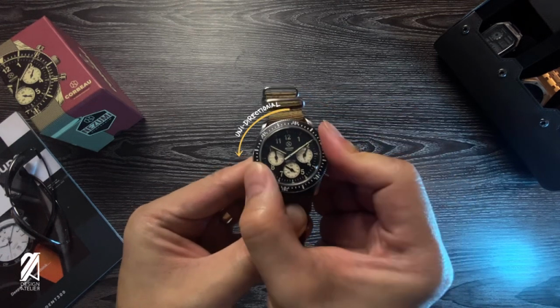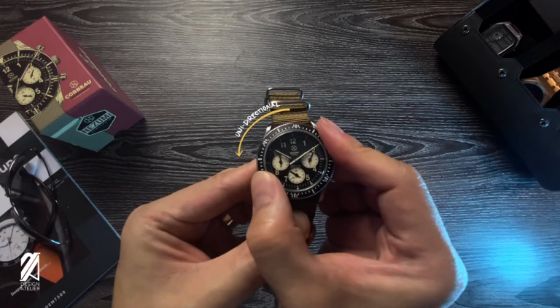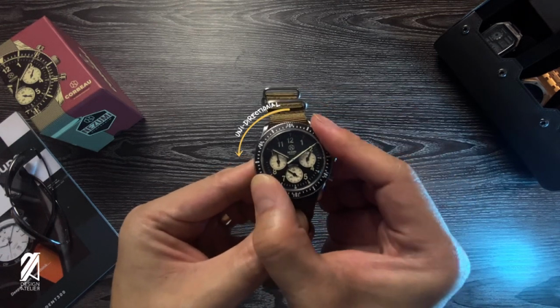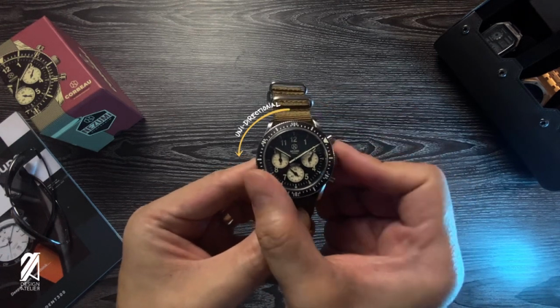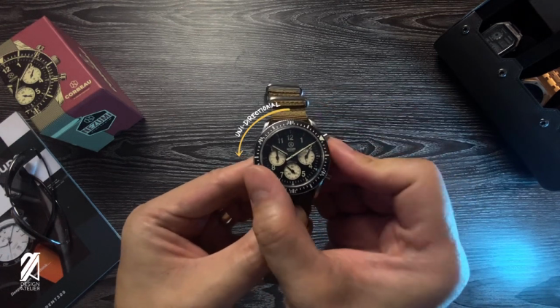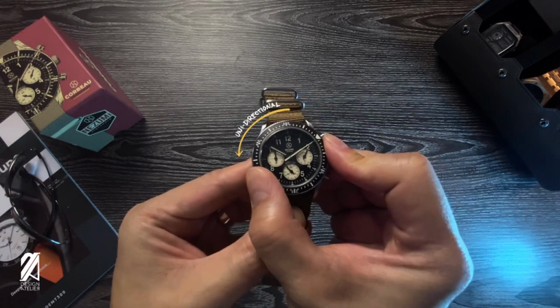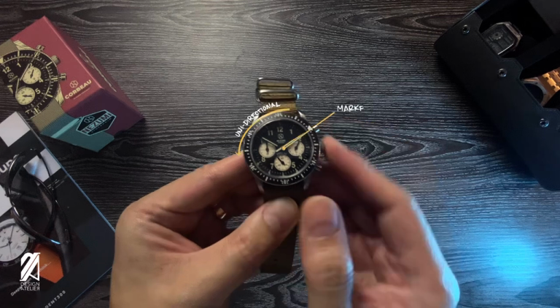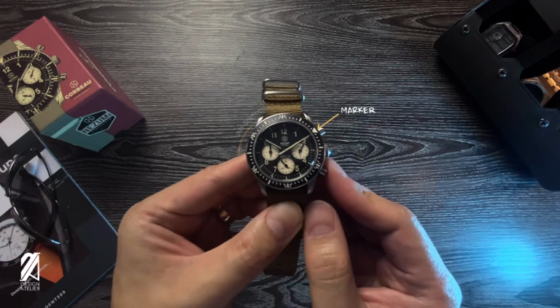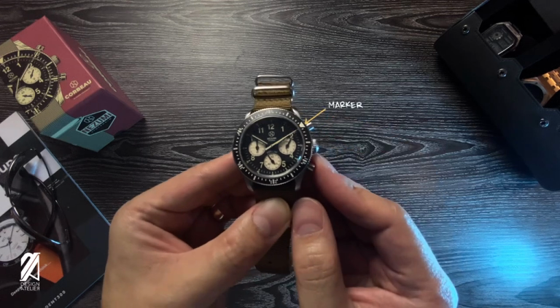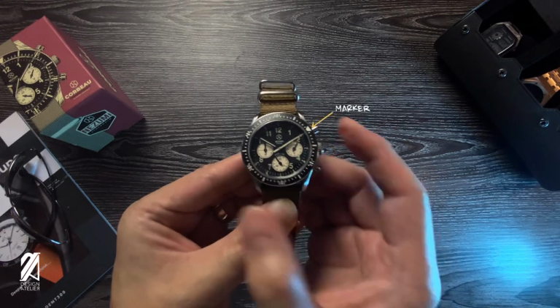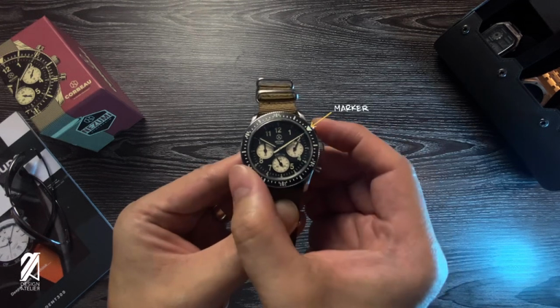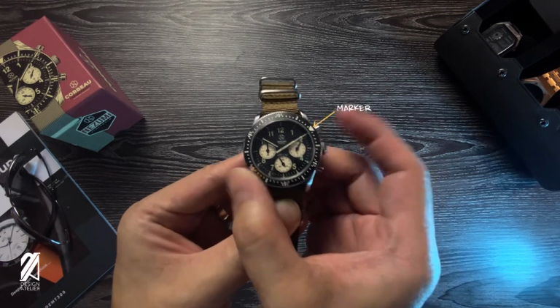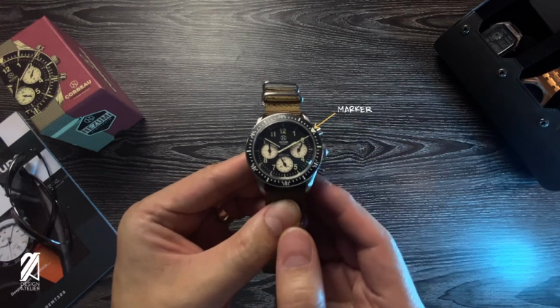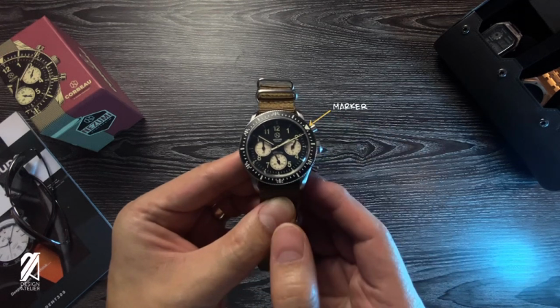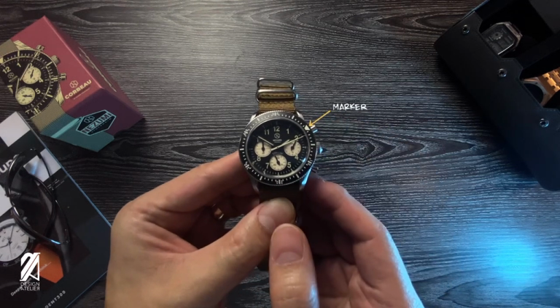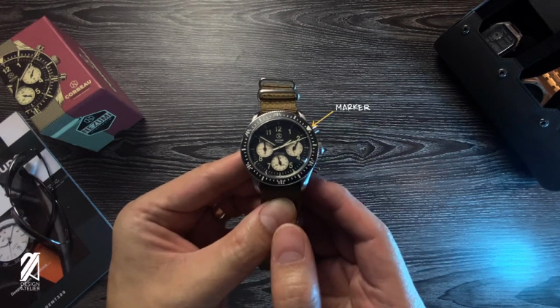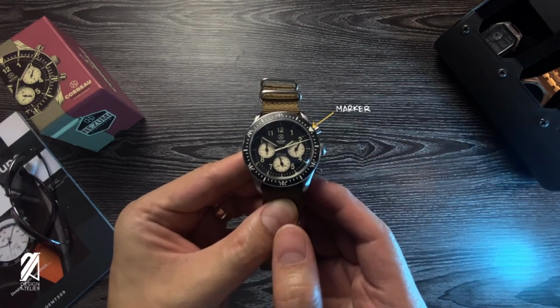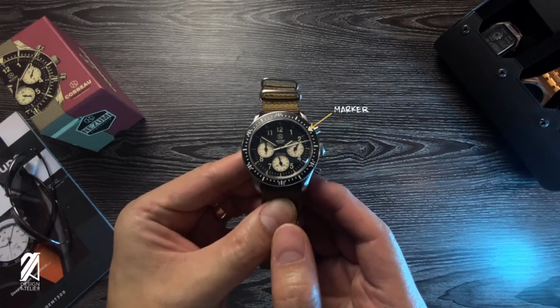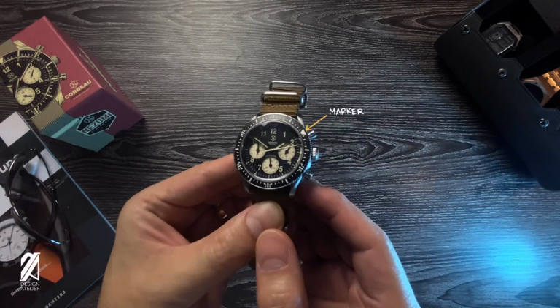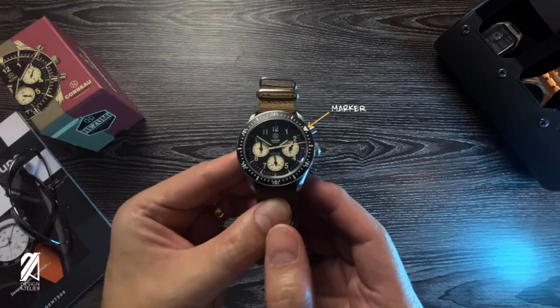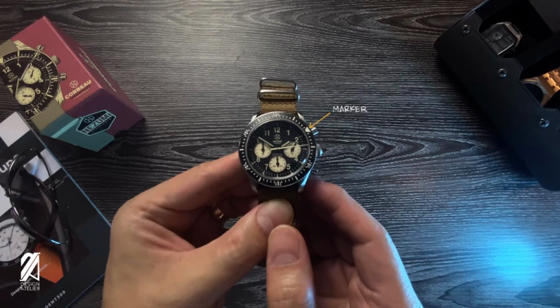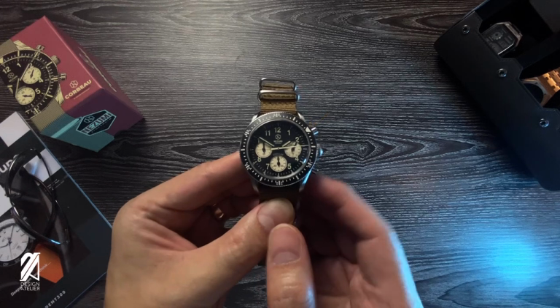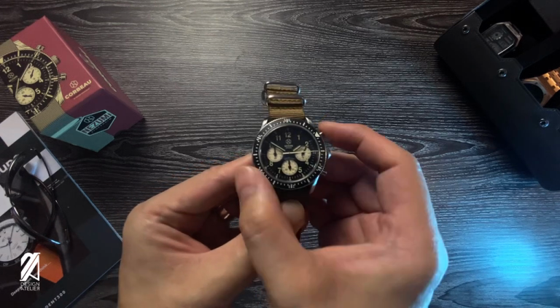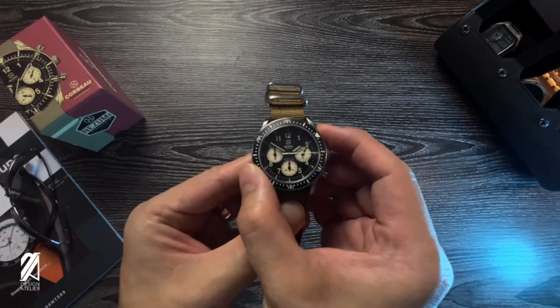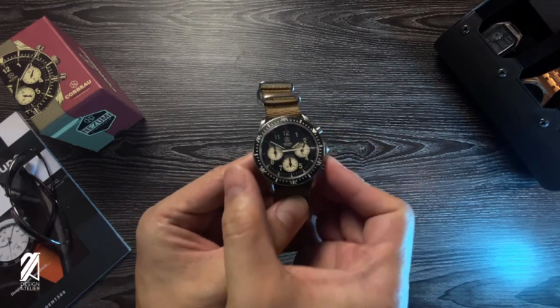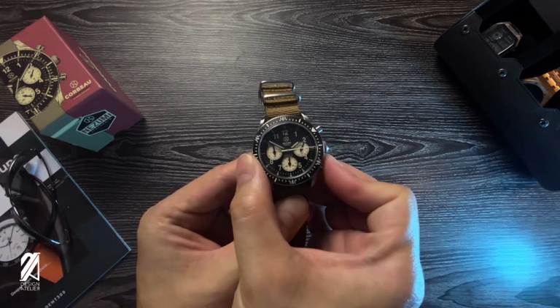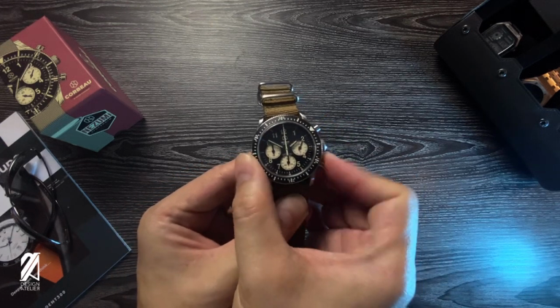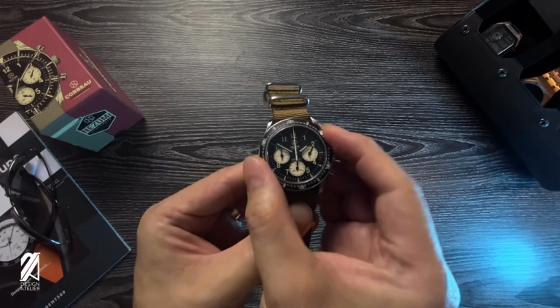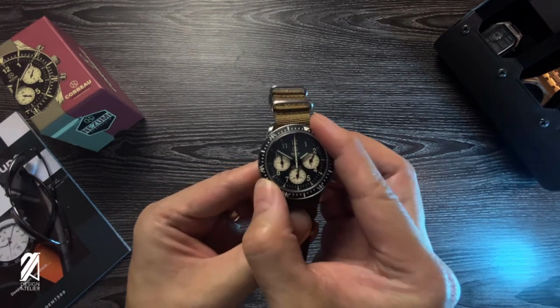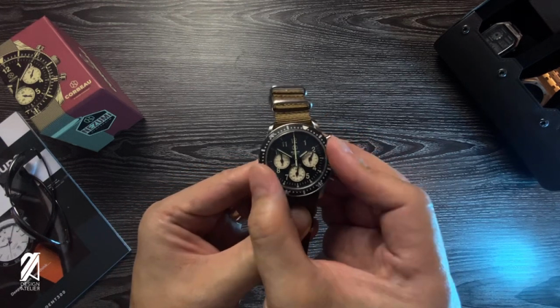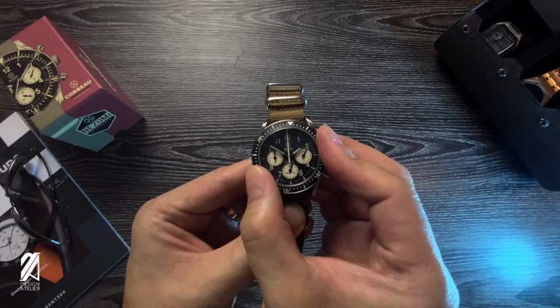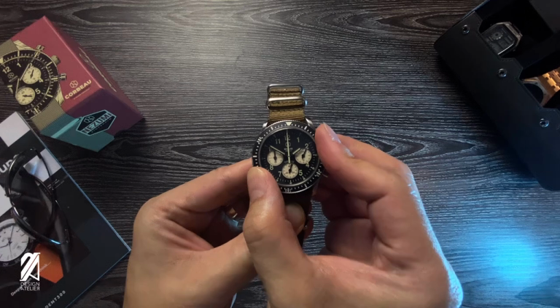And then the bezel — another source of sensory euphoria. It also functions as a marker for your elapsed time. I used it for the chronograph hand here, but you can use it for the minute hand as well.